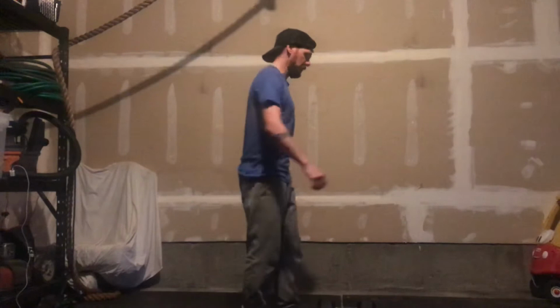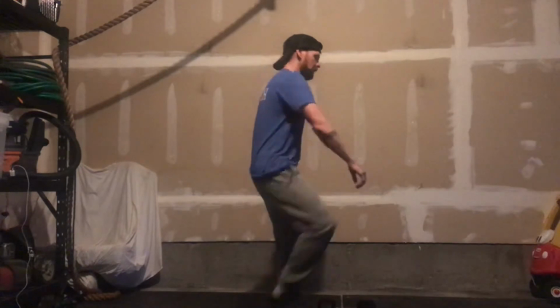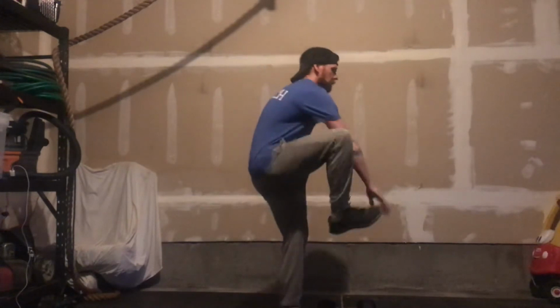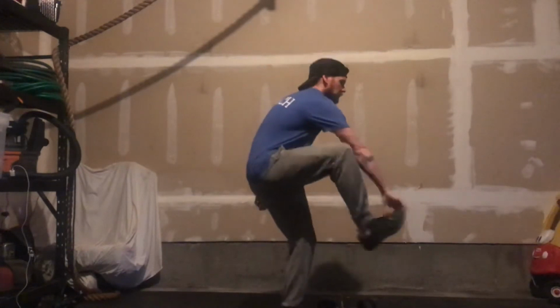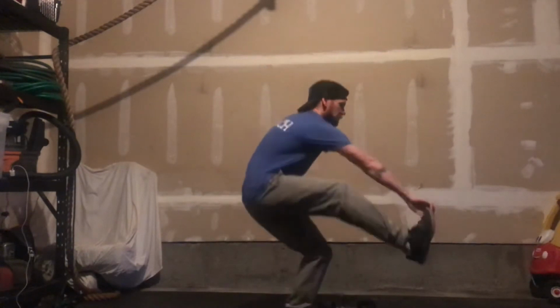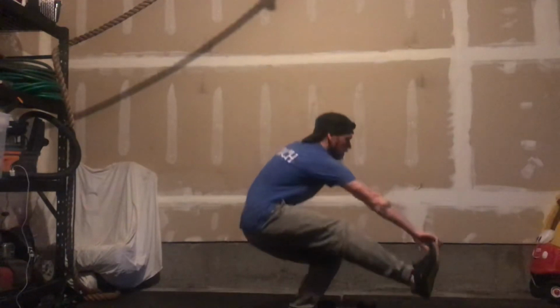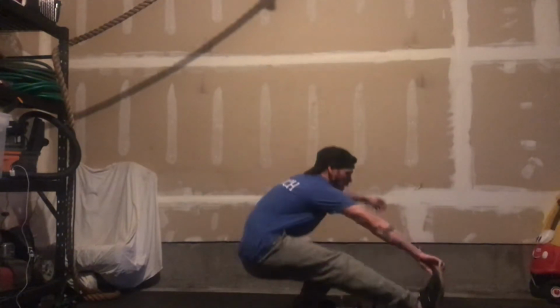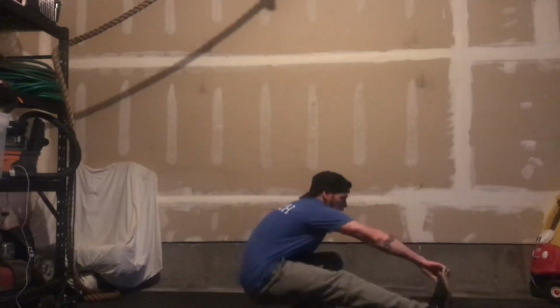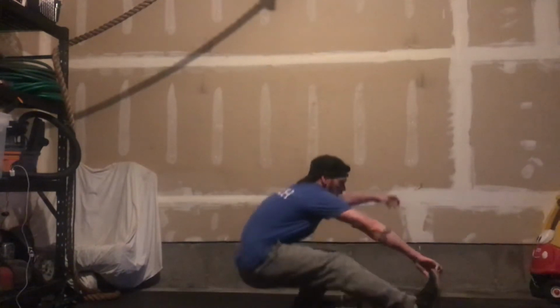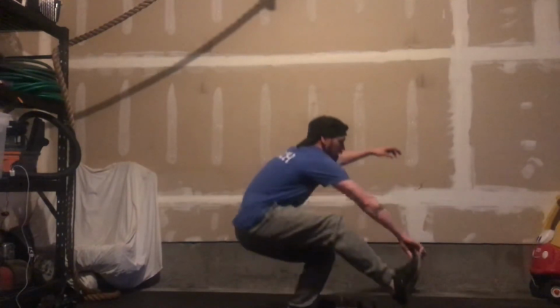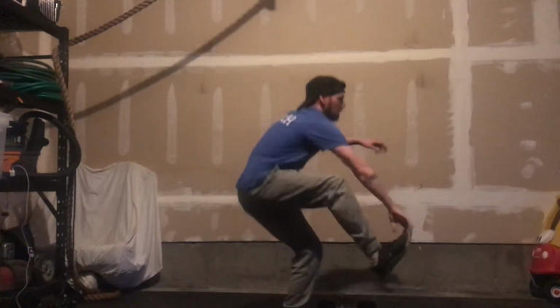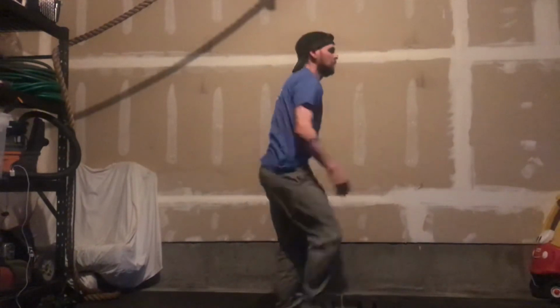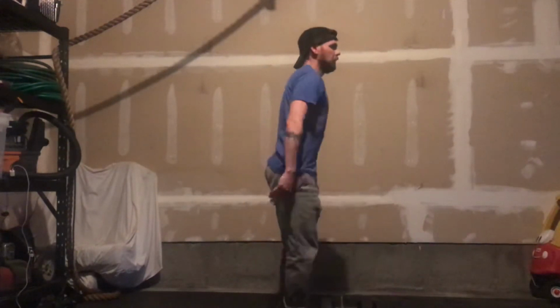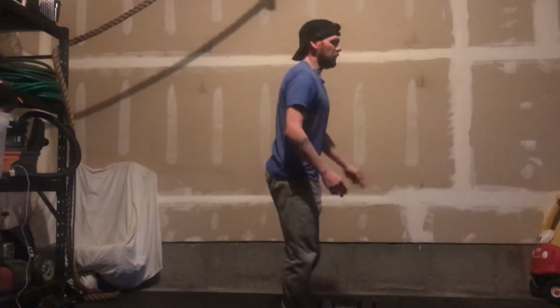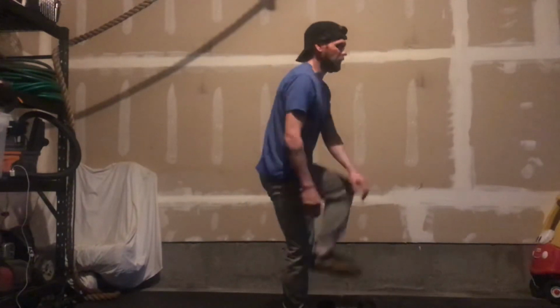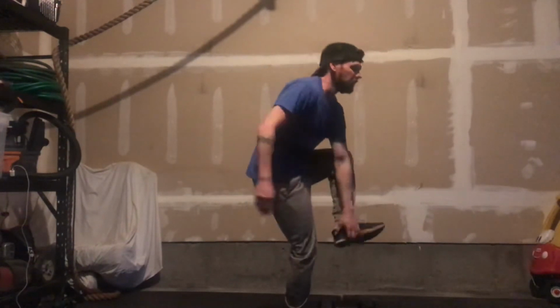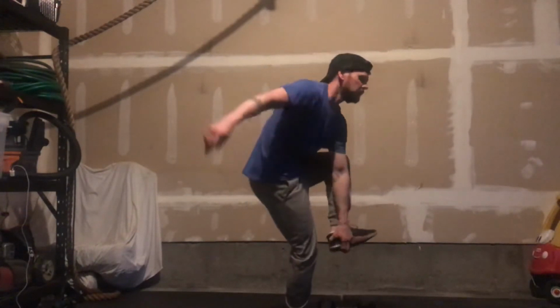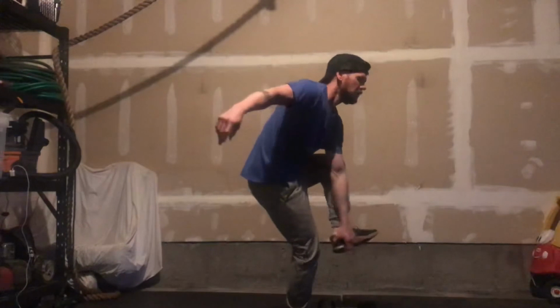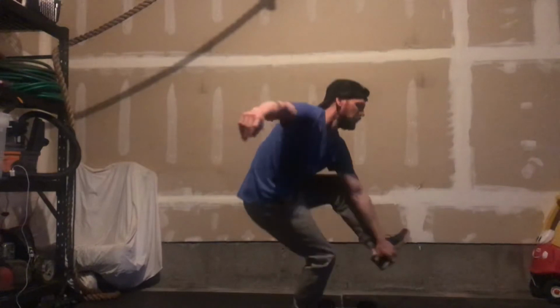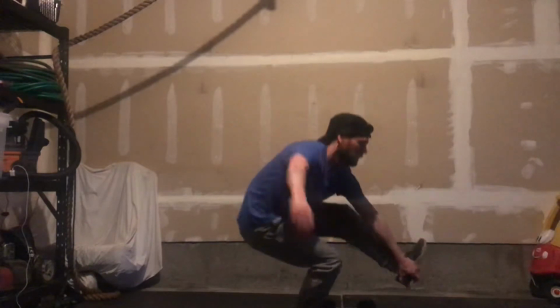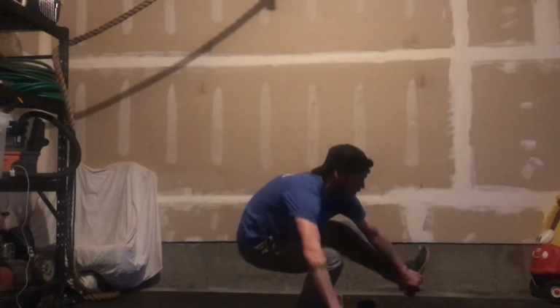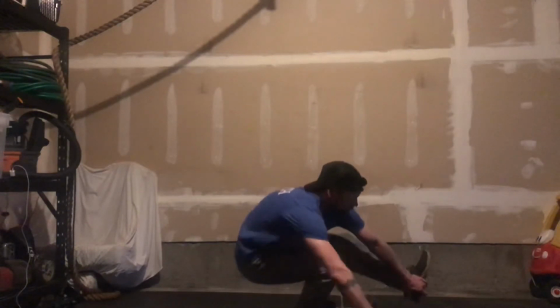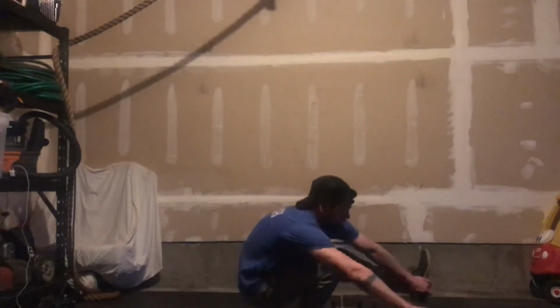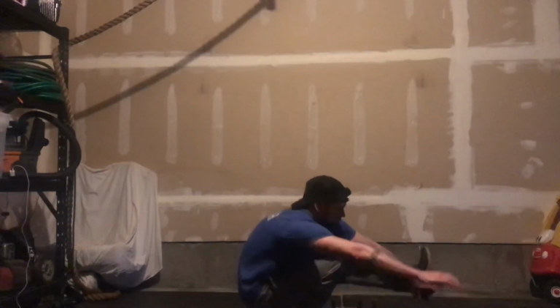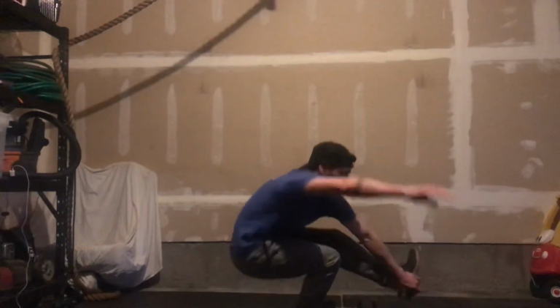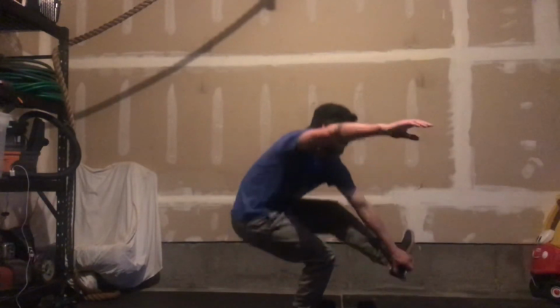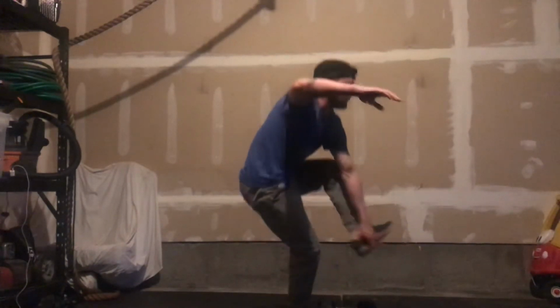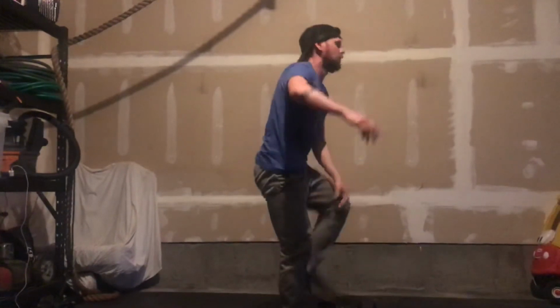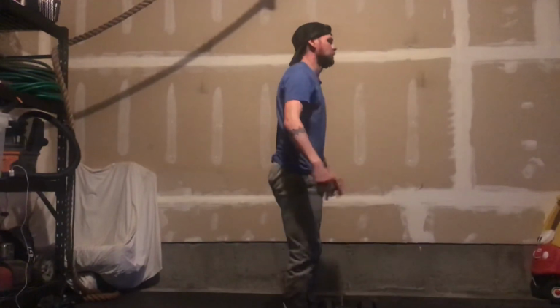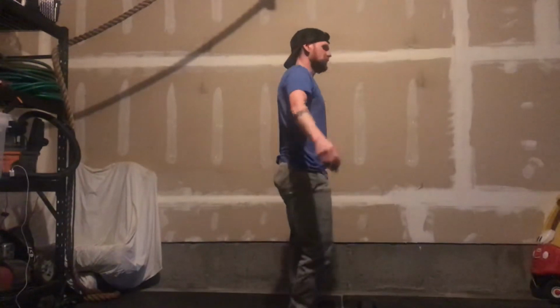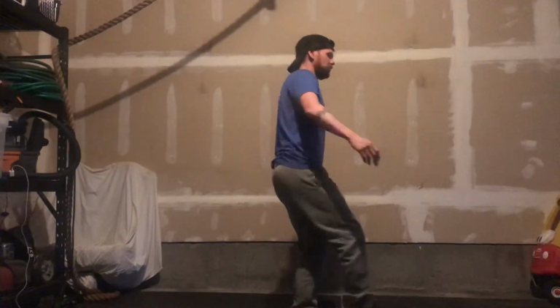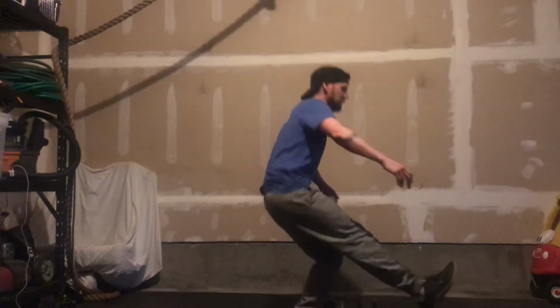For the pistols you can hold on to your toe, hold on to your heel, or just do it freestanding.